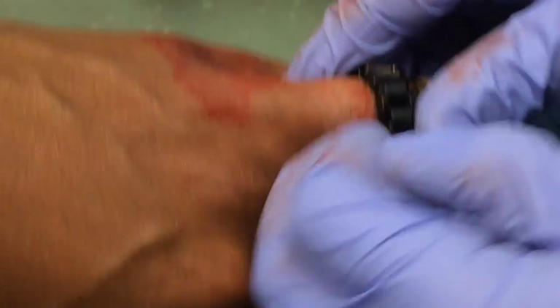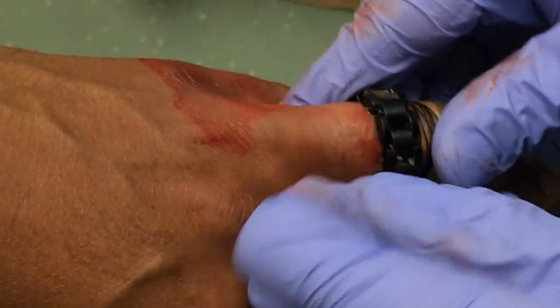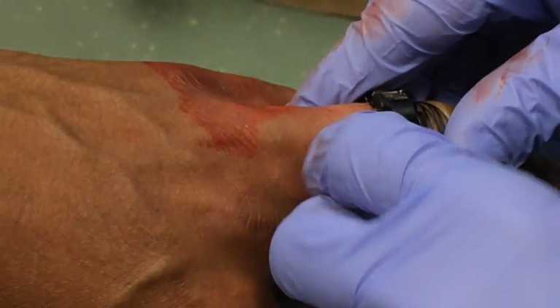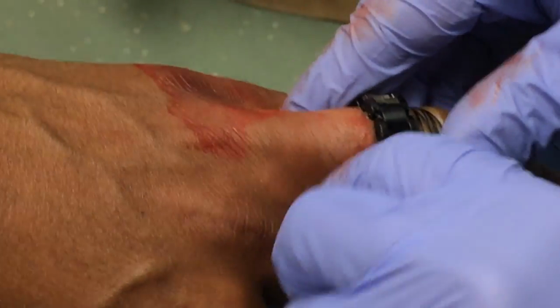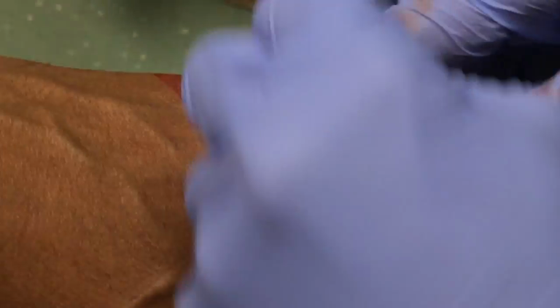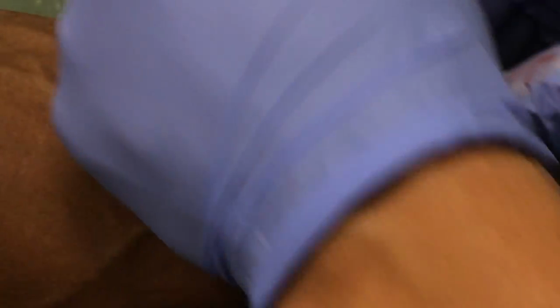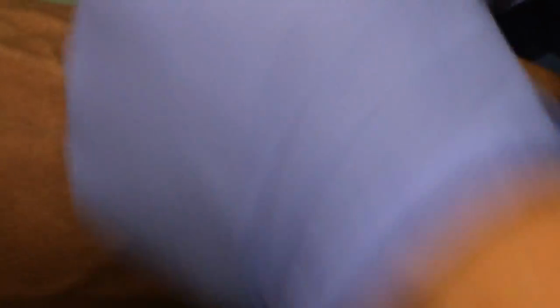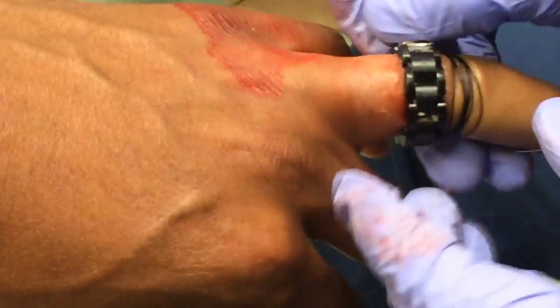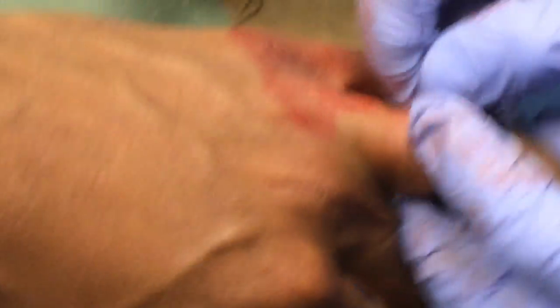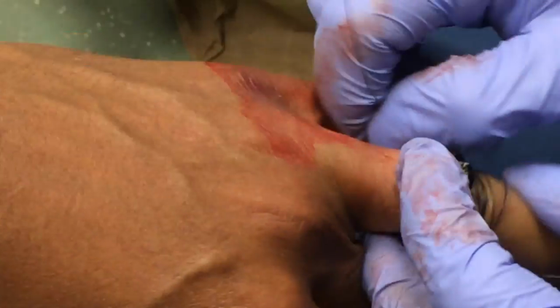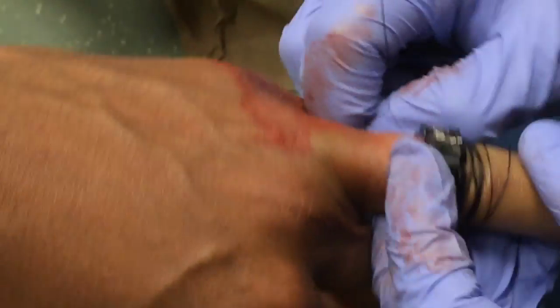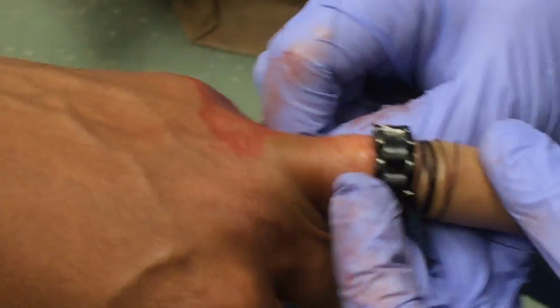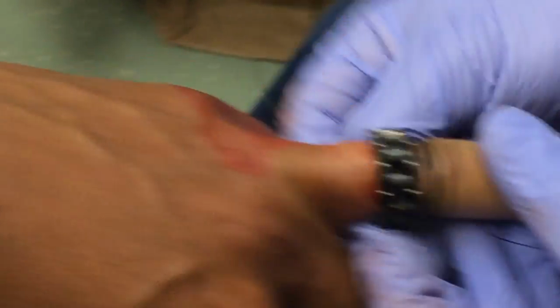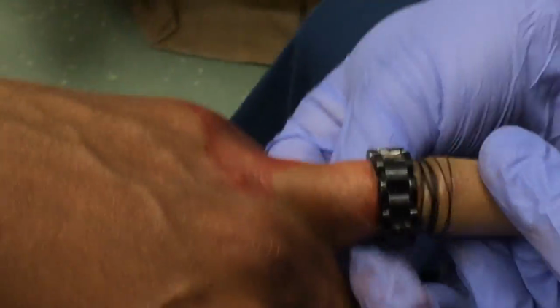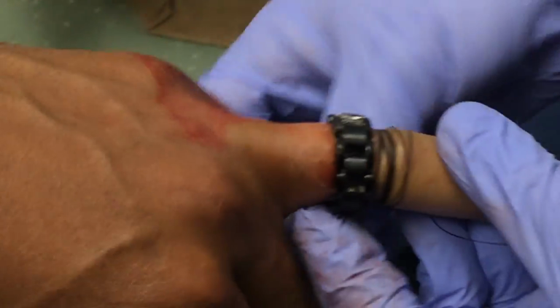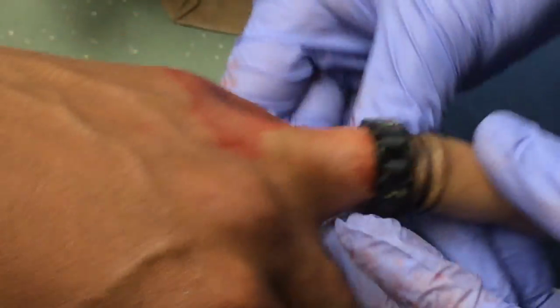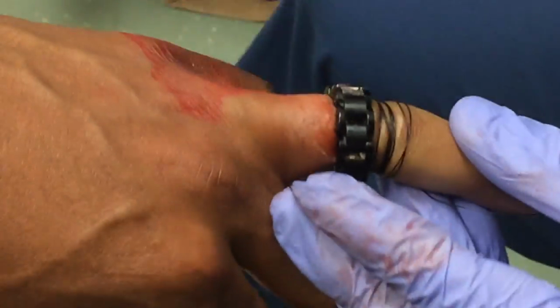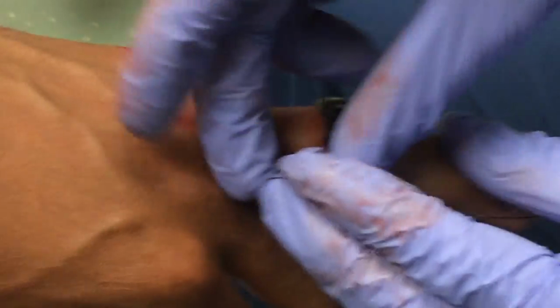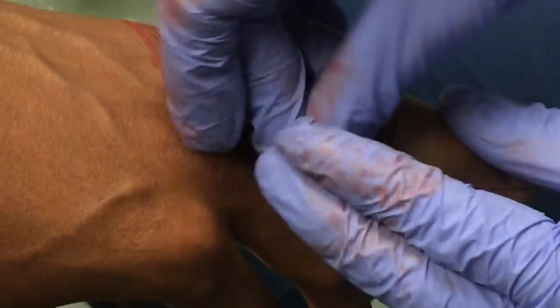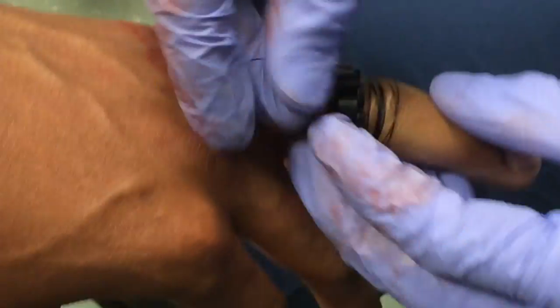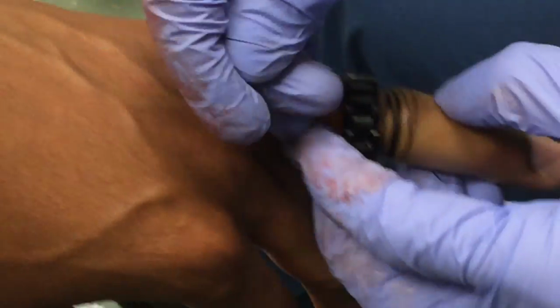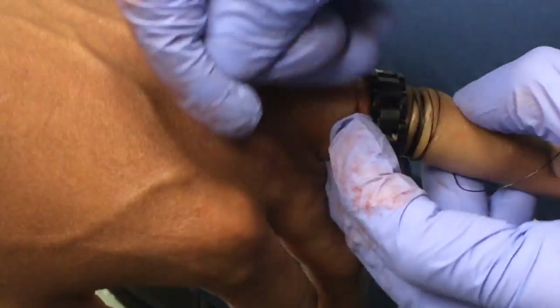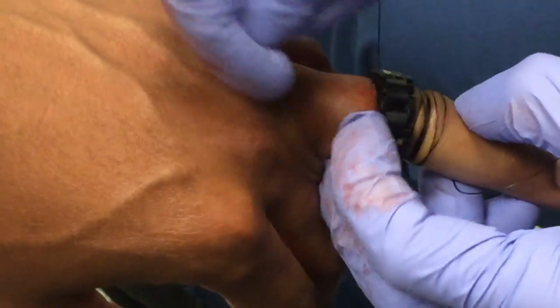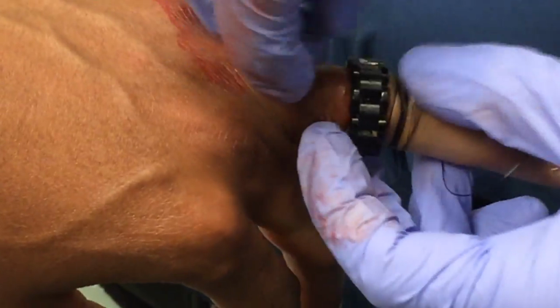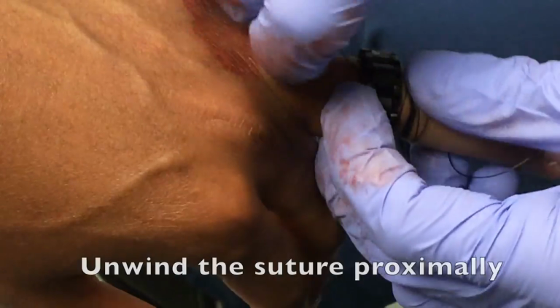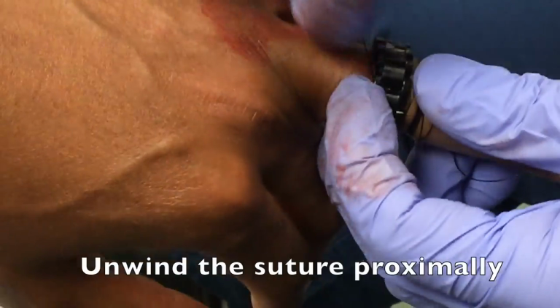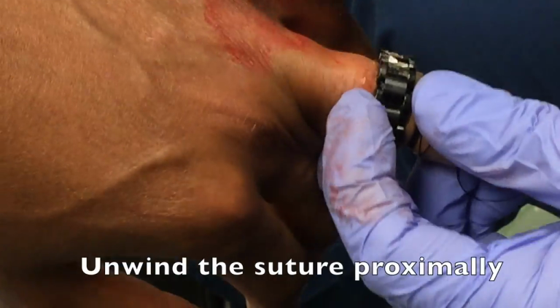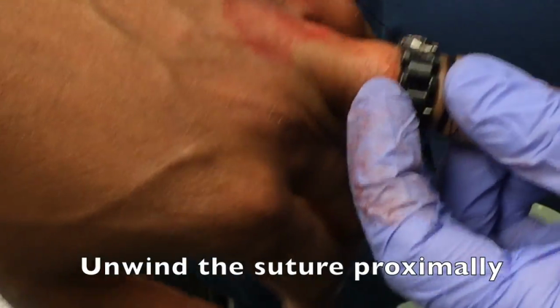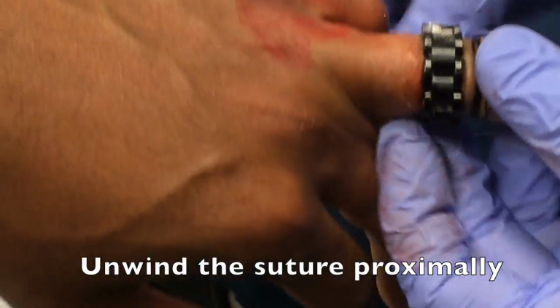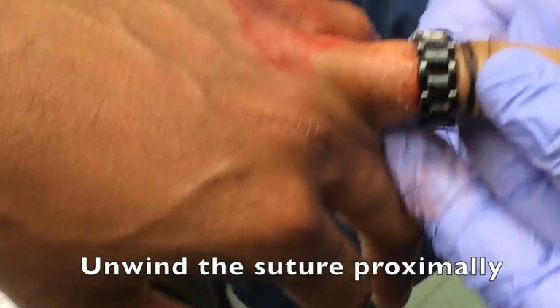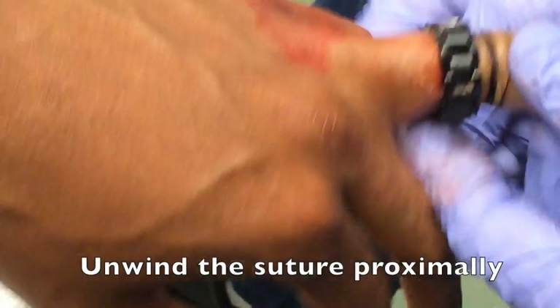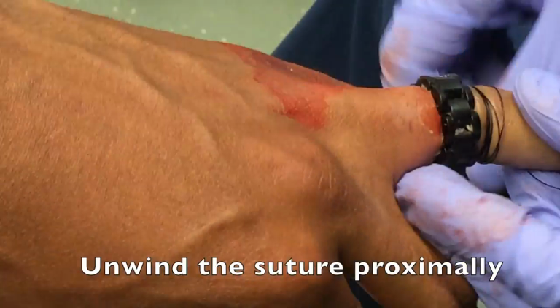The patient said: 'That's legit, I don't feel nothing.' So that transthecal nerve block worked really well. That's the difference when you use anesthesia for this technique.